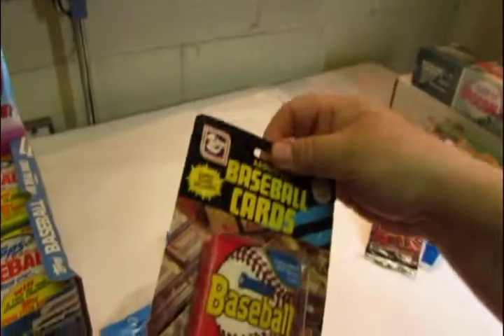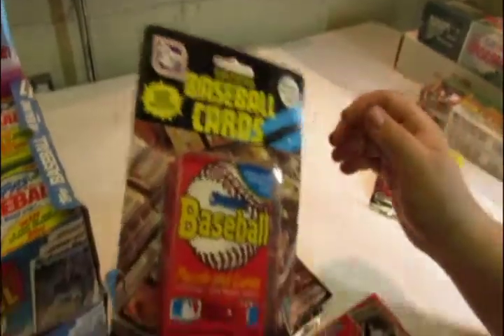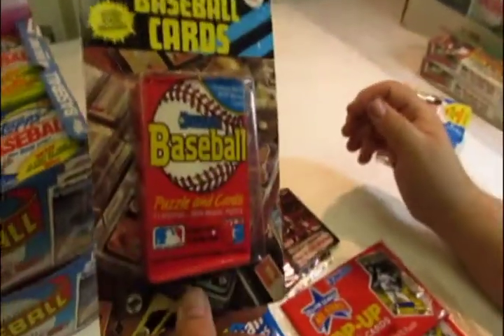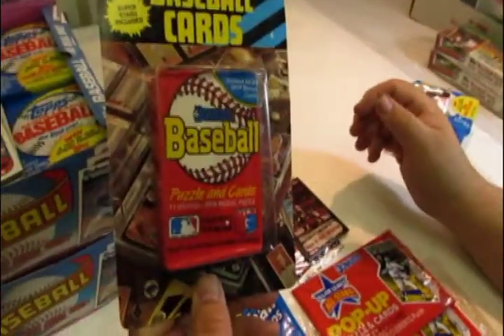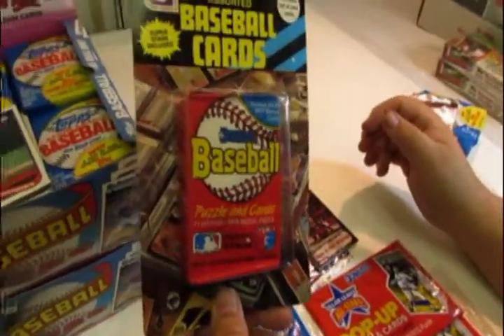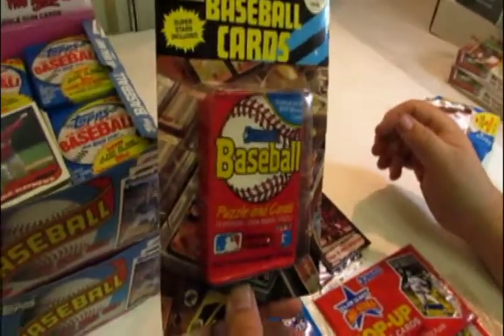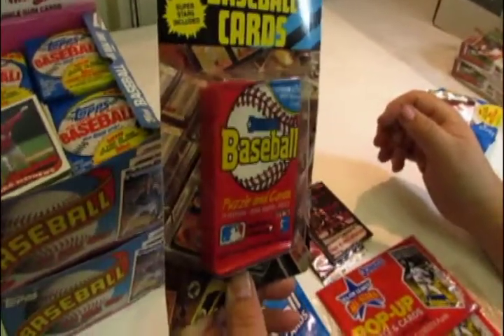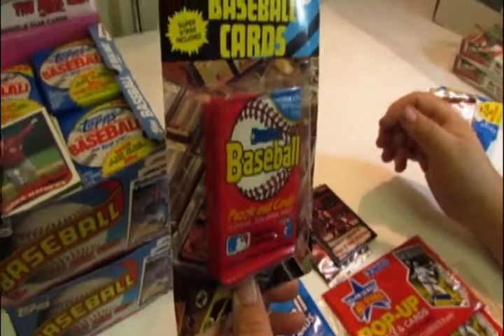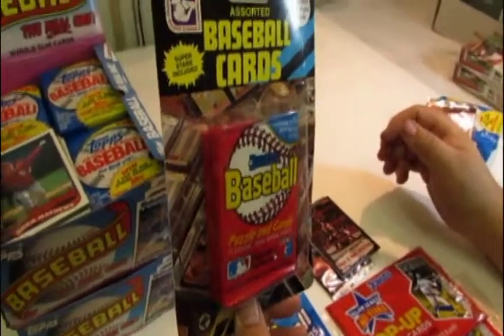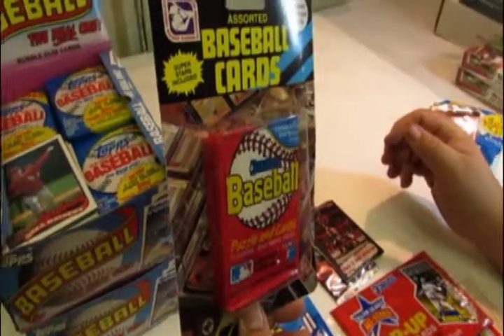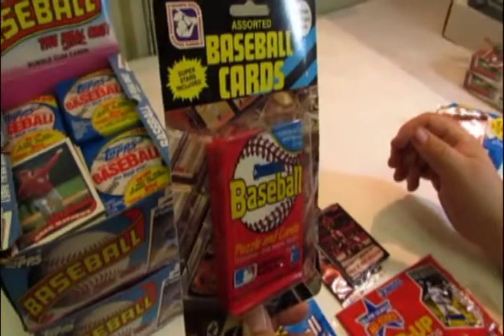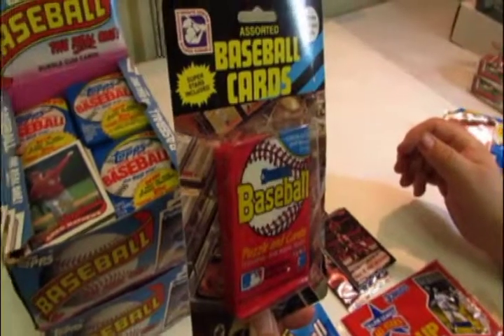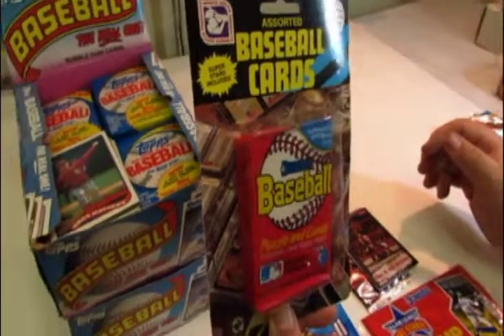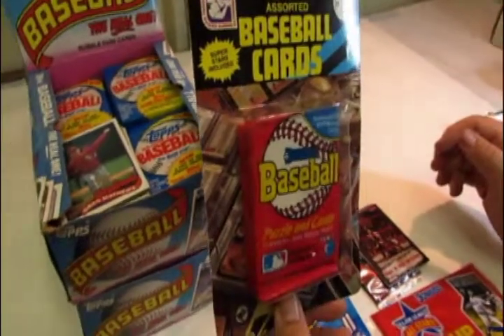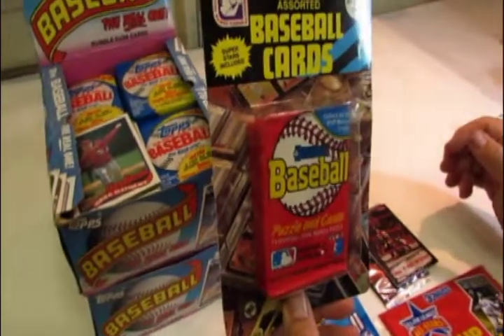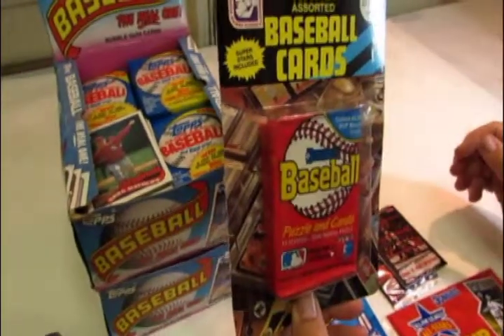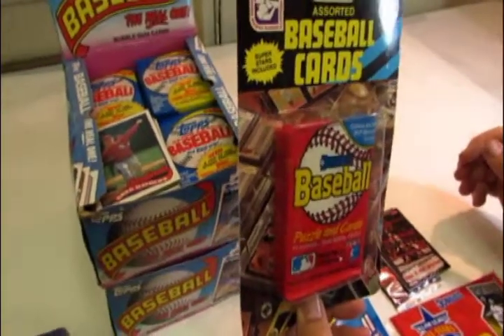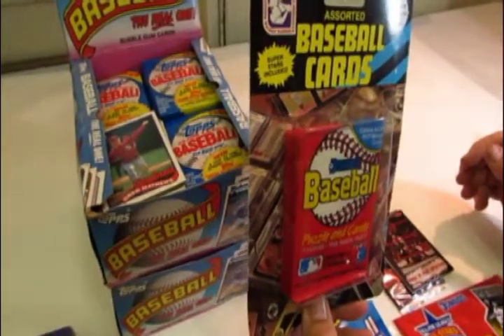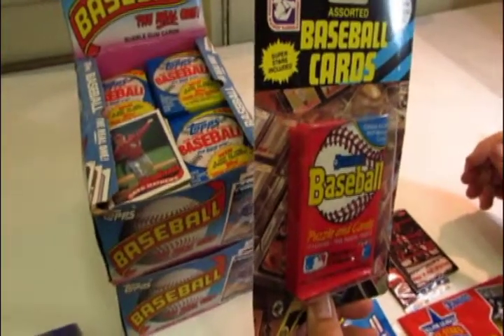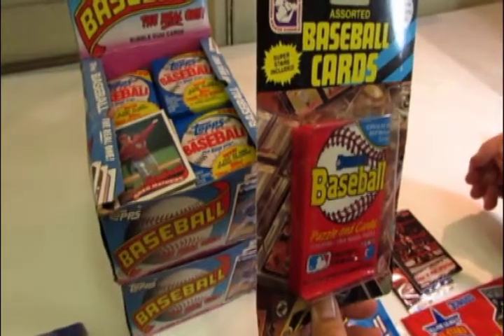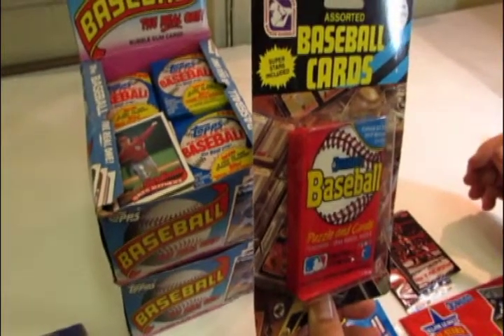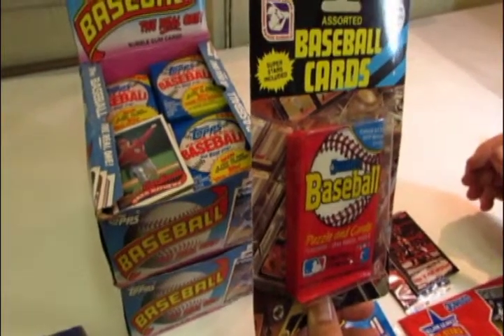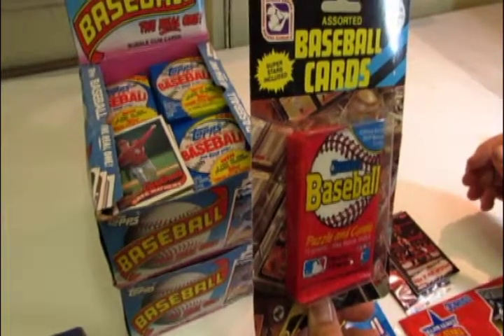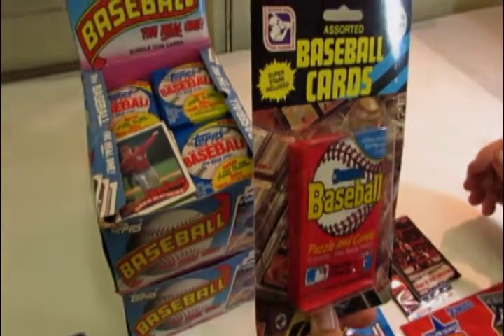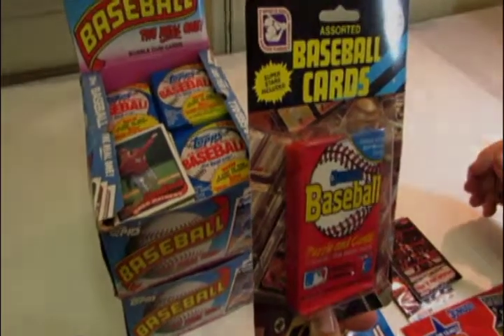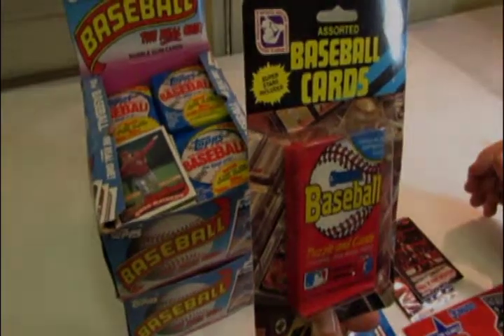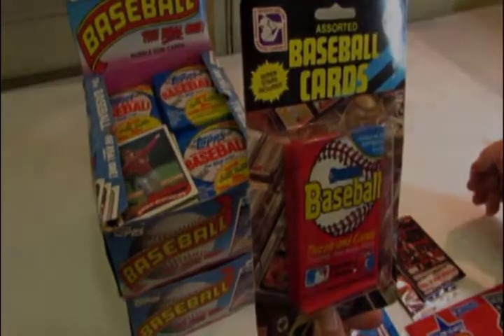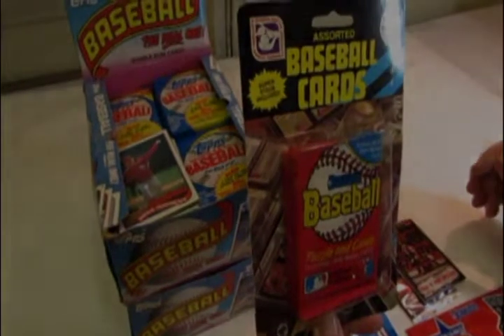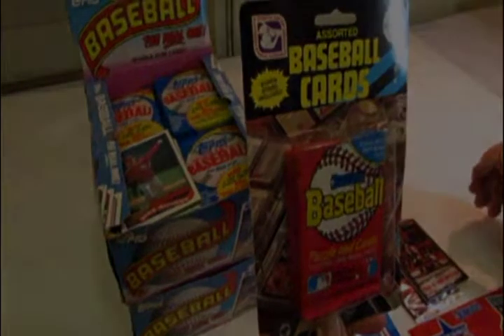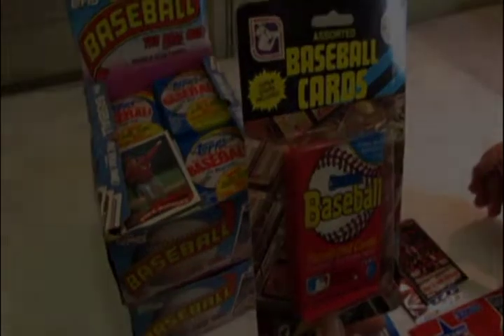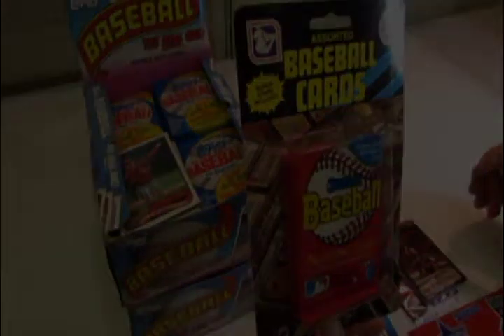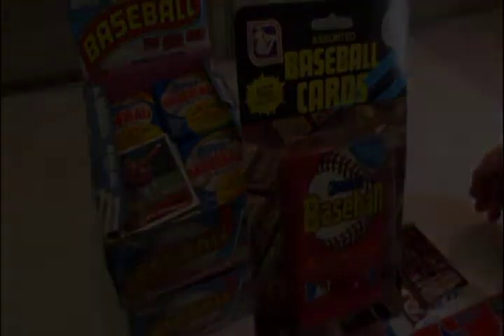However you want to collect them, wax packs and foil packs are fun to open. If you want to visit our website for more information, you can go to cards one.